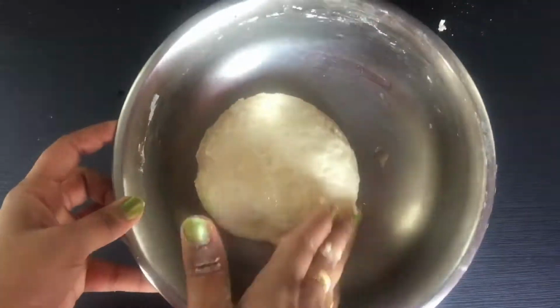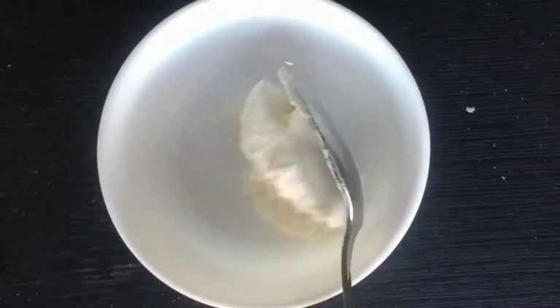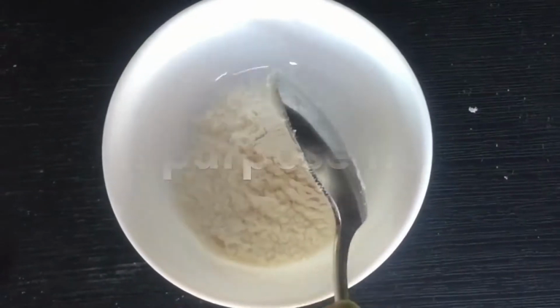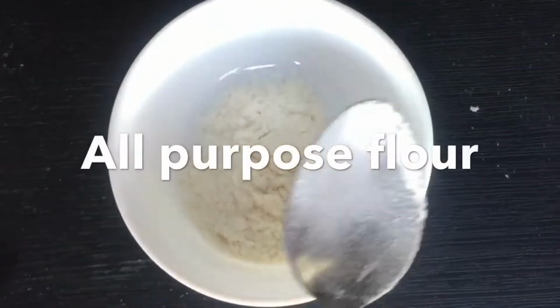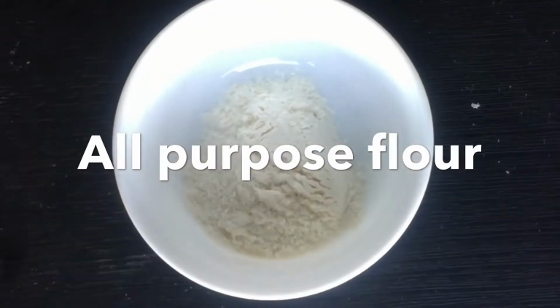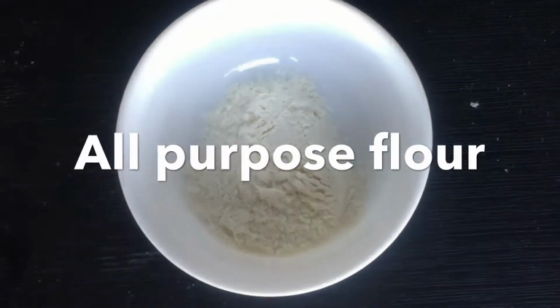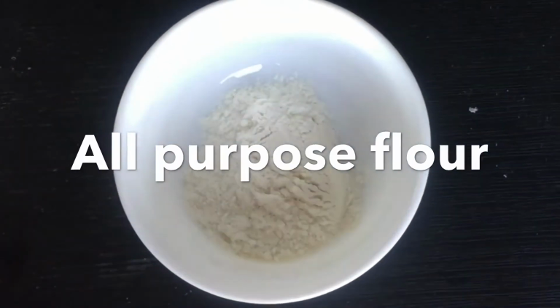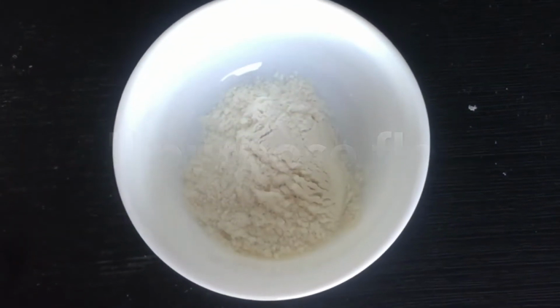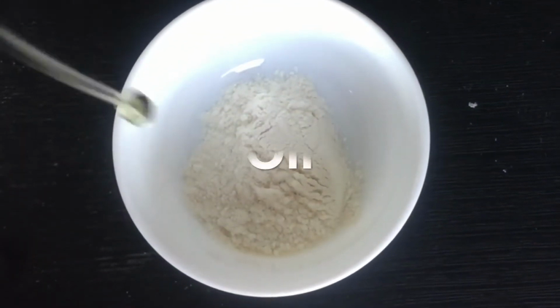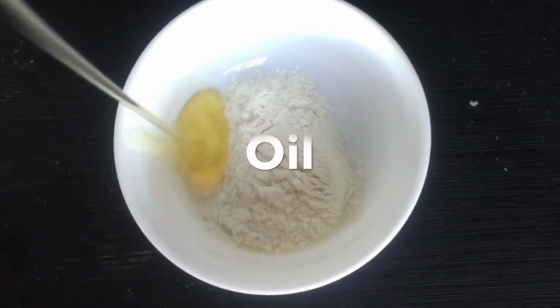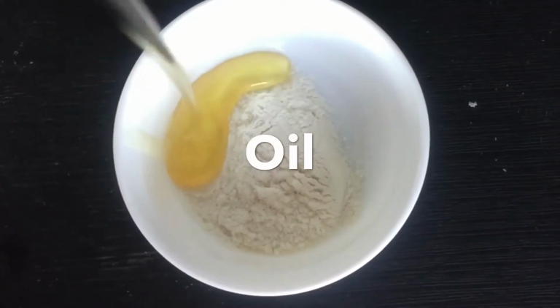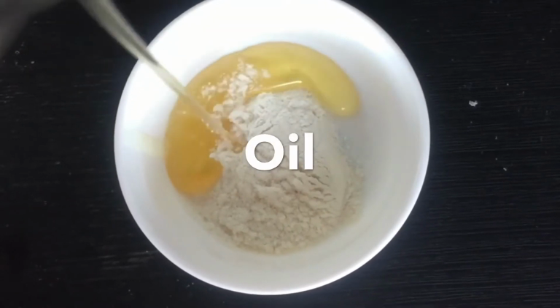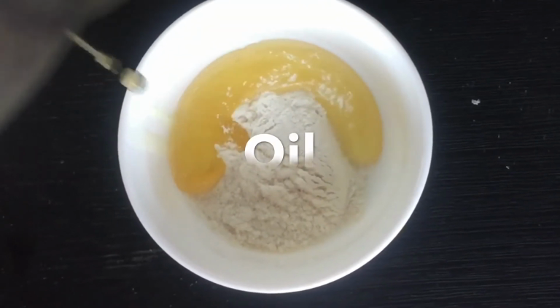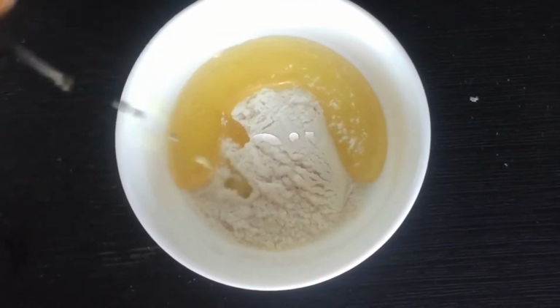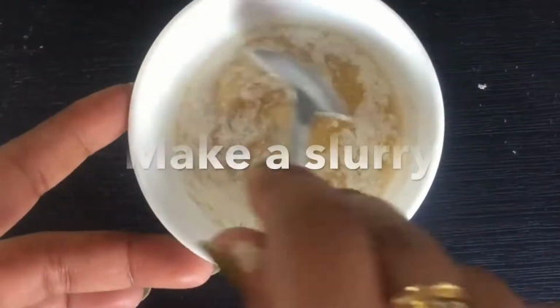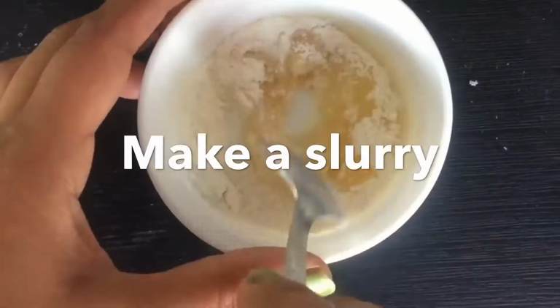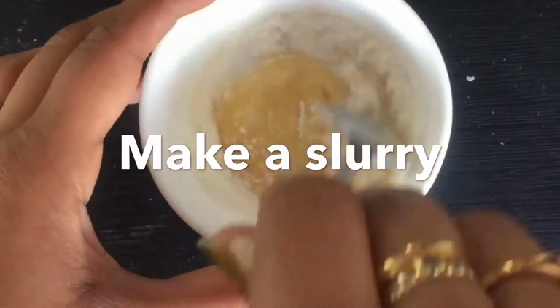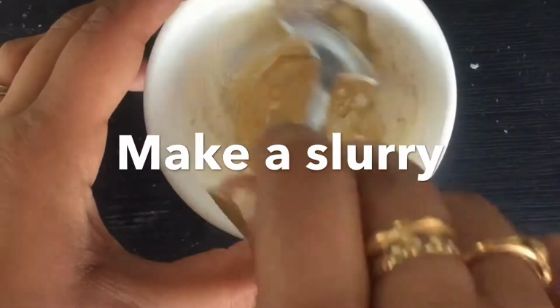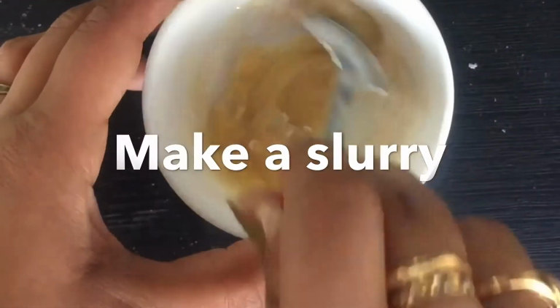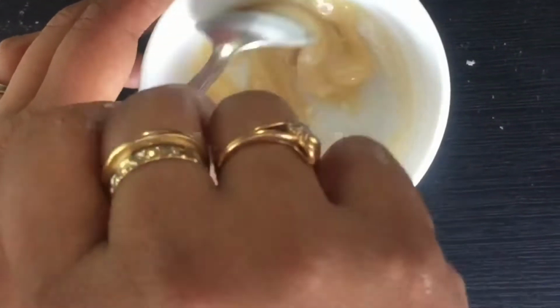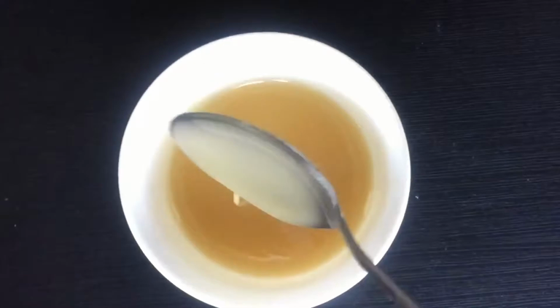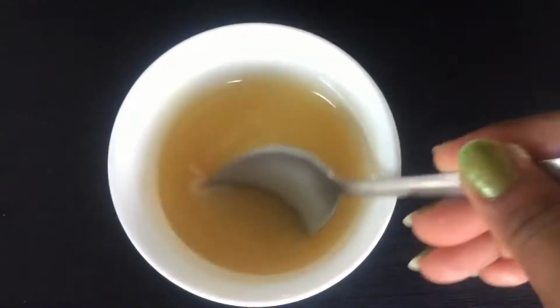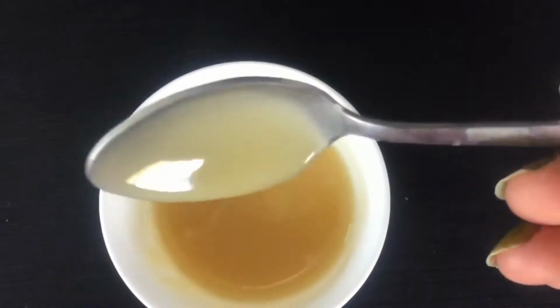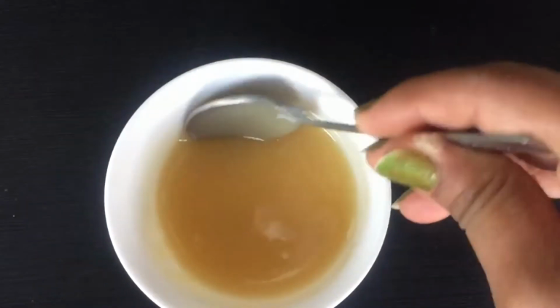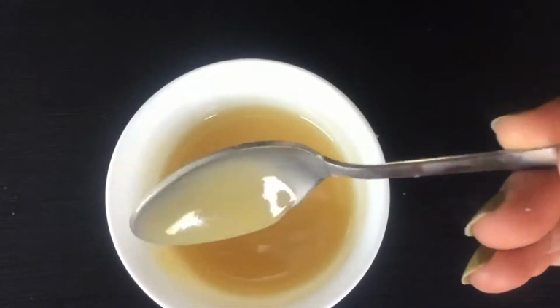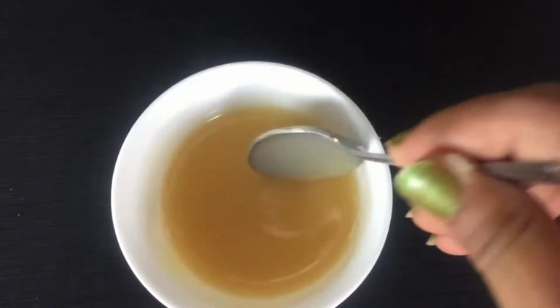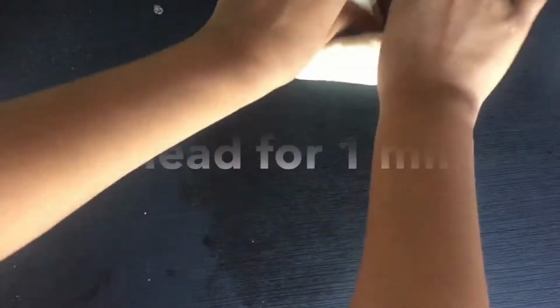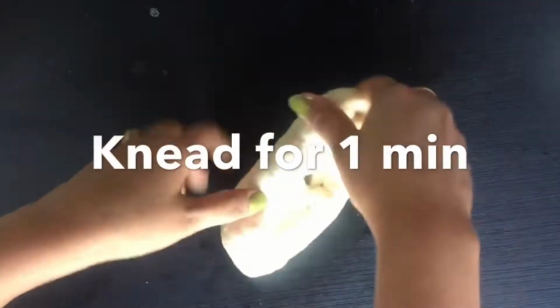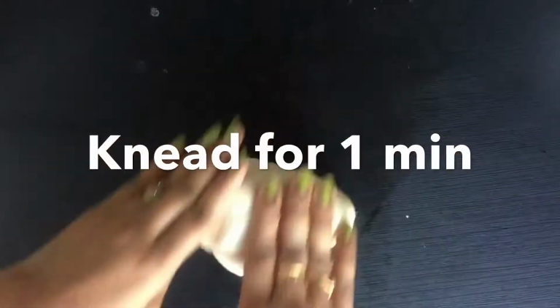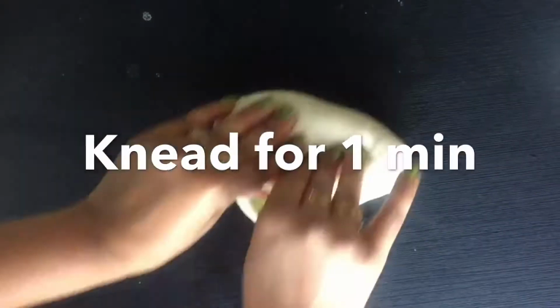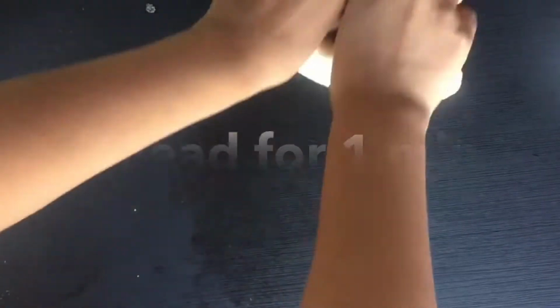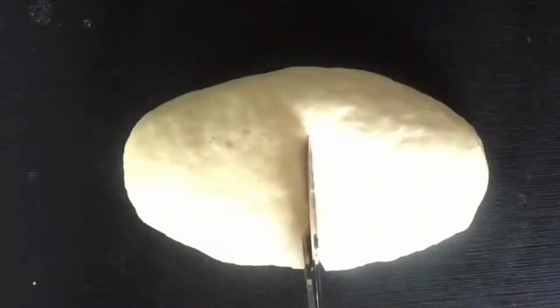Then apply some oil and let it rest for 15 minutes. Now take all-purpose flour, add some oil, and make a paste of it — it should be of pouring consistency so that you can spread it evenly on the paratha.